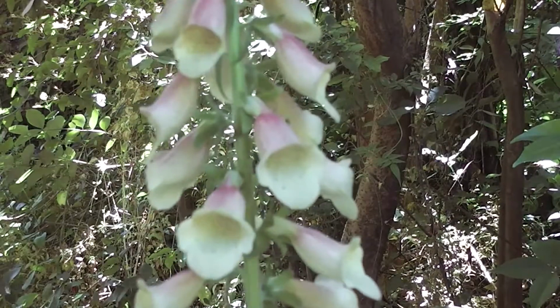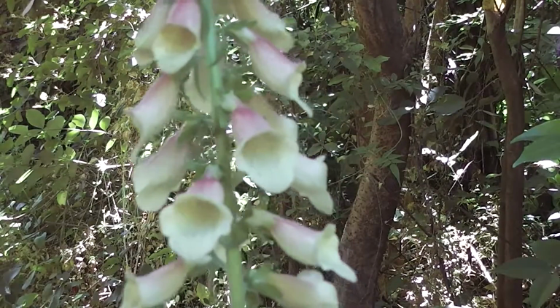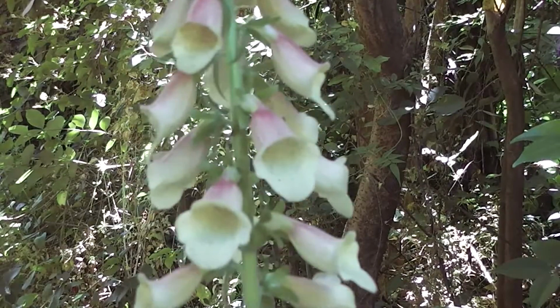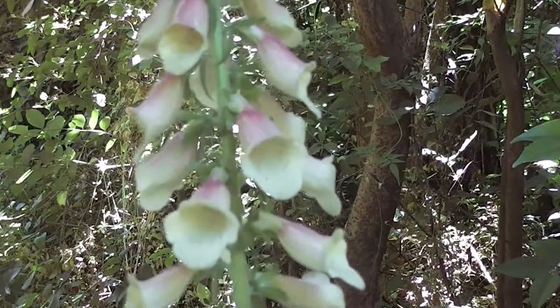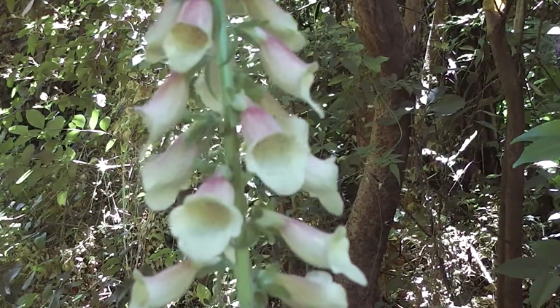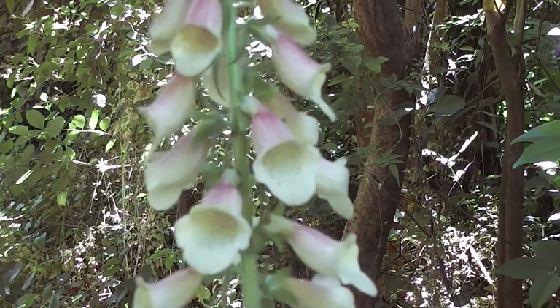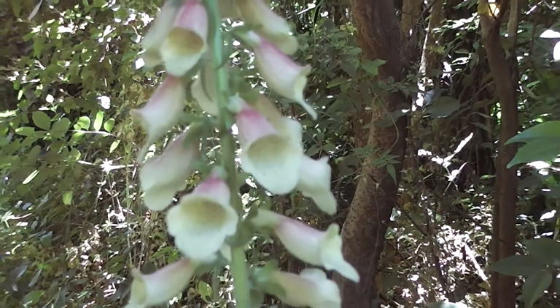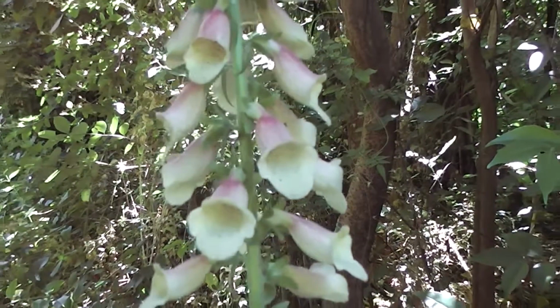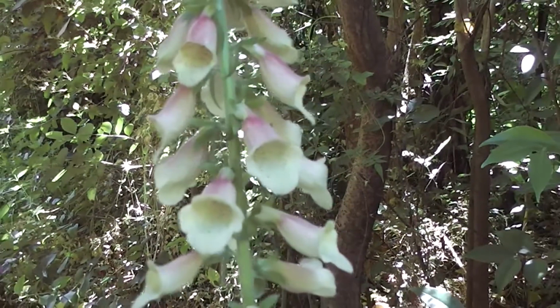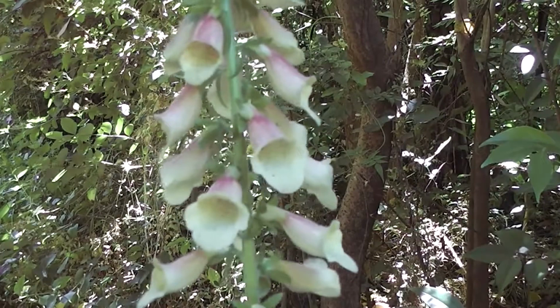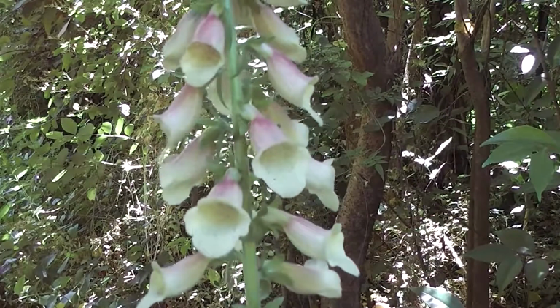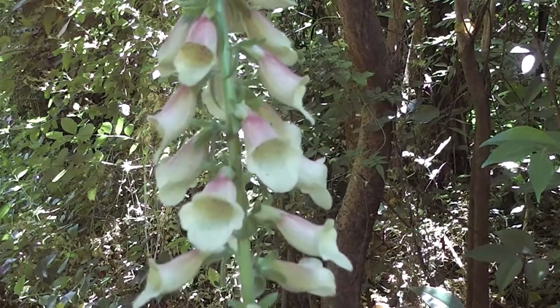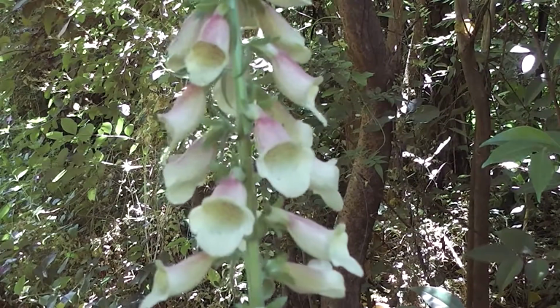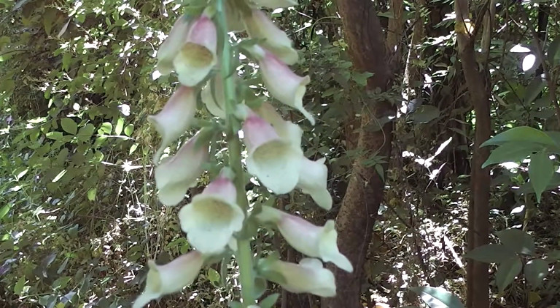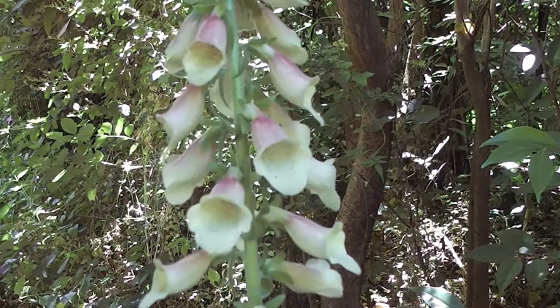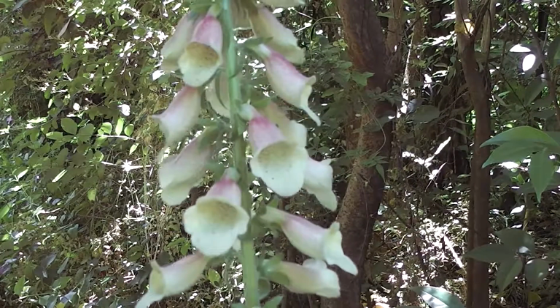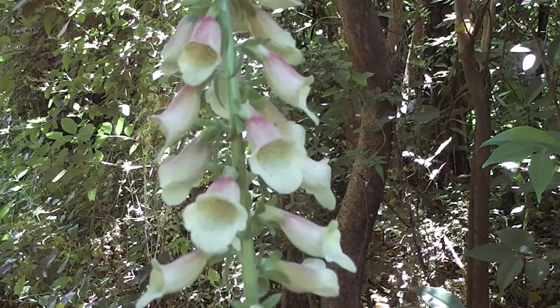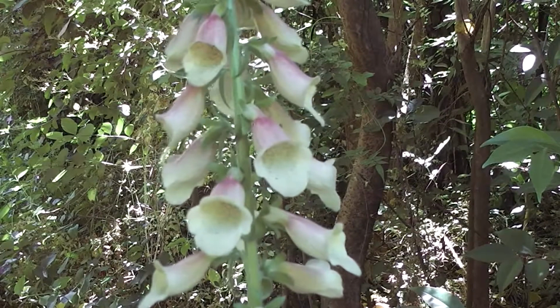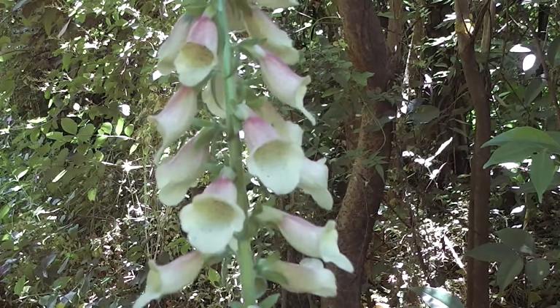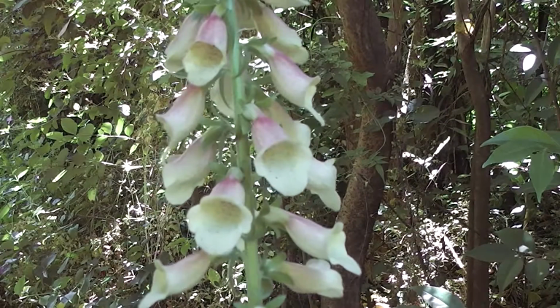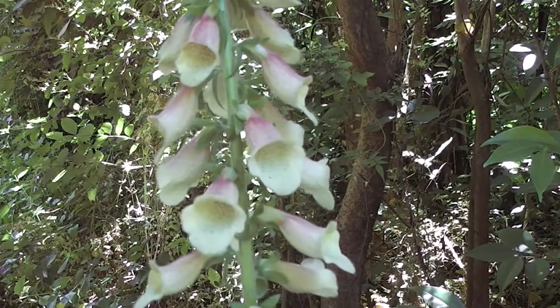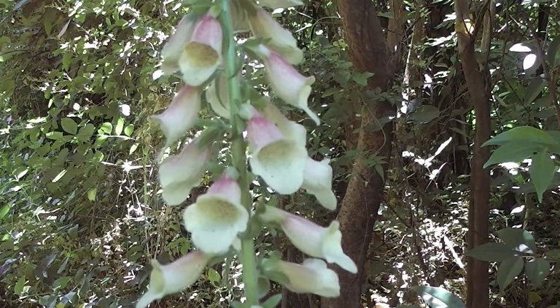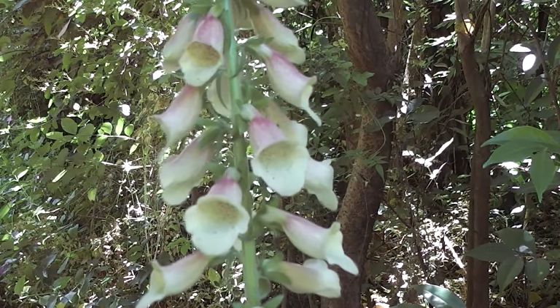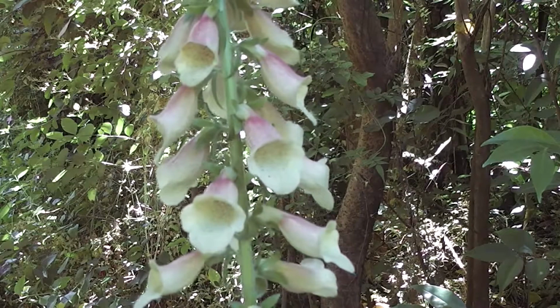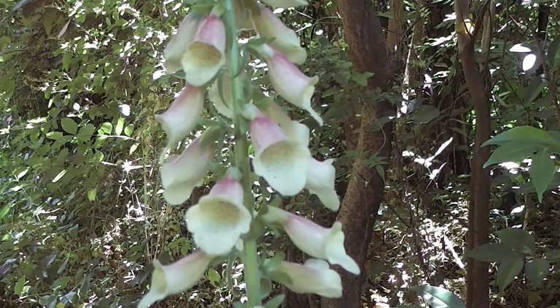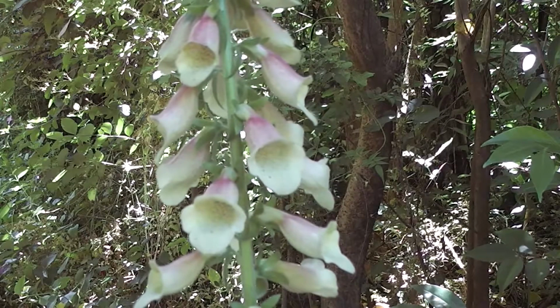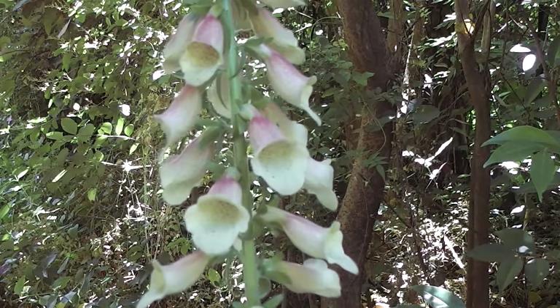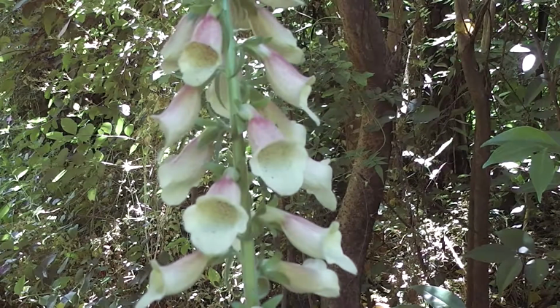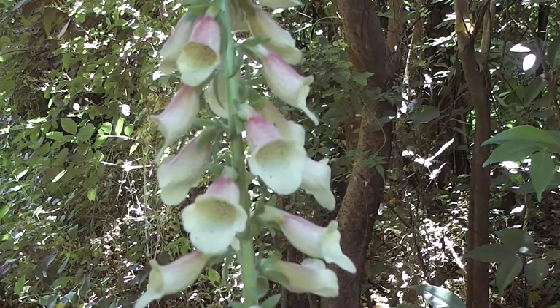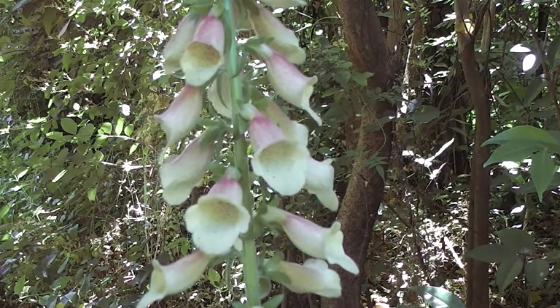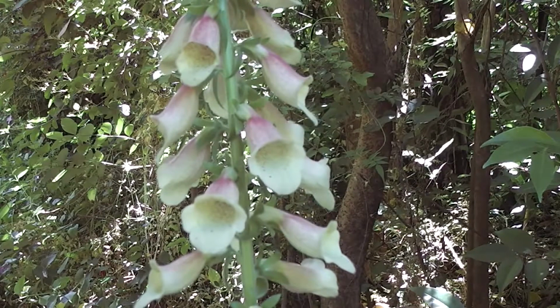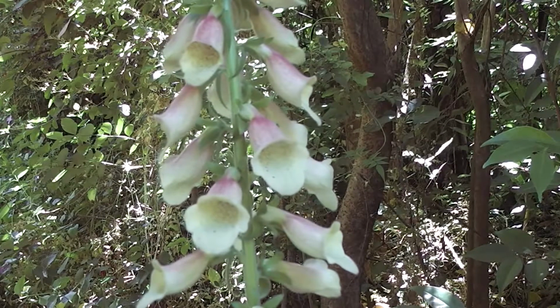I like foxgloves. I think they're wonderful. They're in that film, that children's film from the BBC — The Borrowers — beautiful pink and red foxgloves while the borrowers are running around. Let's have a close-up of the flowers.